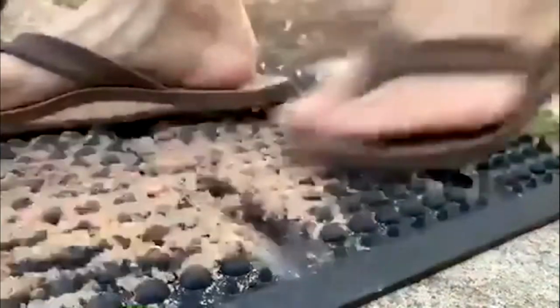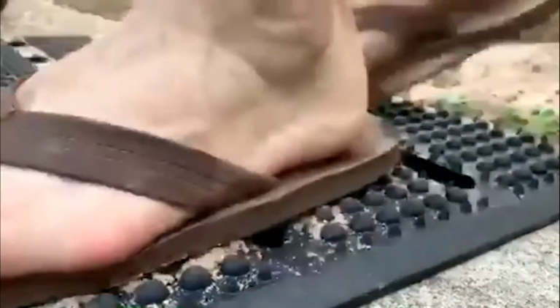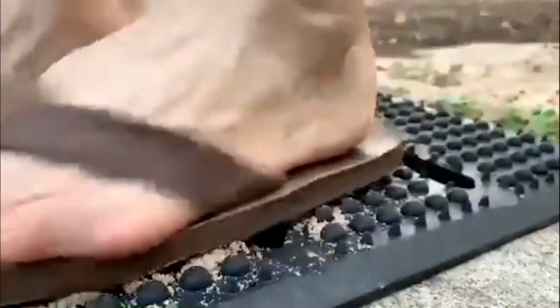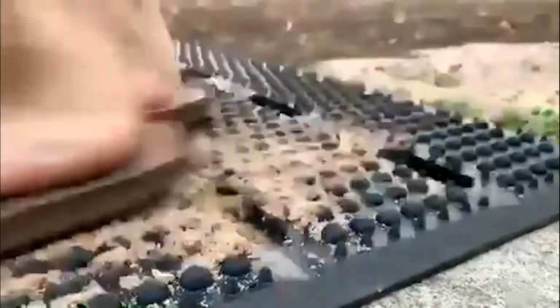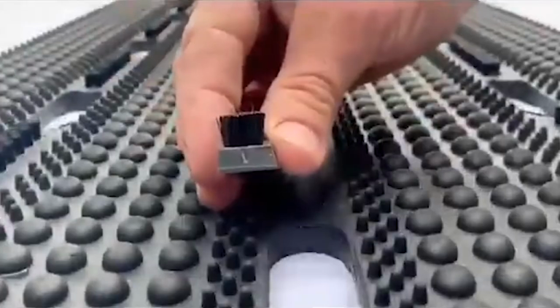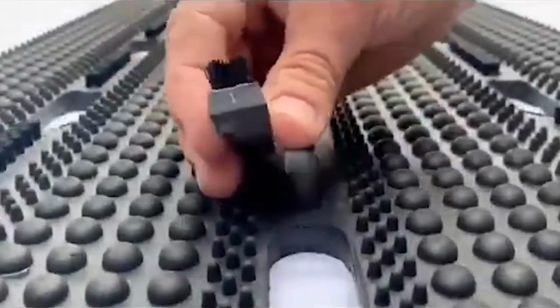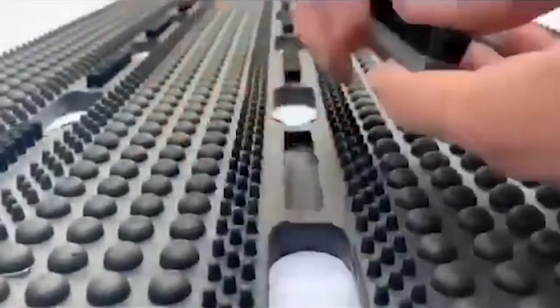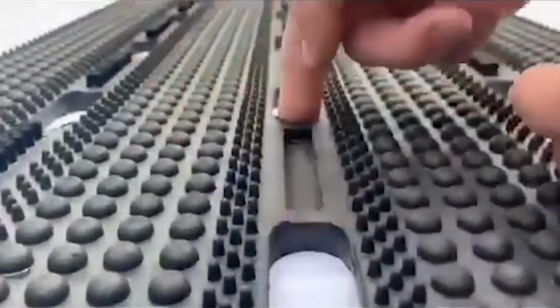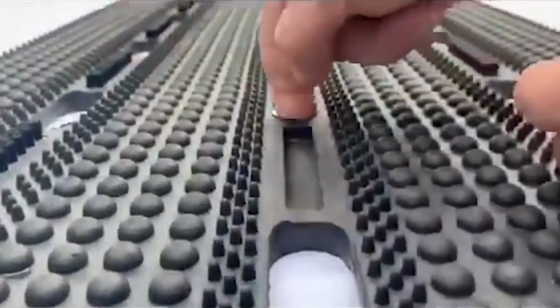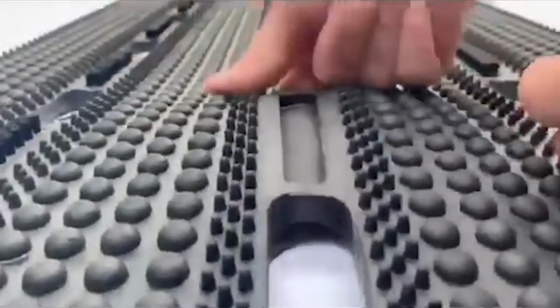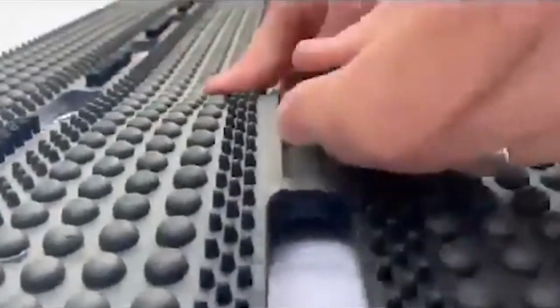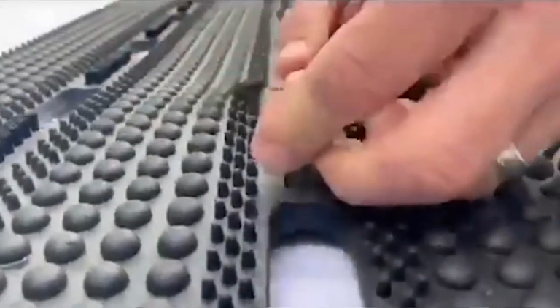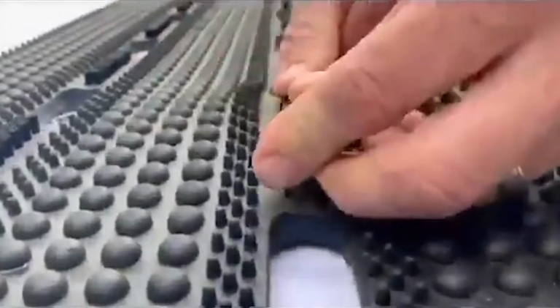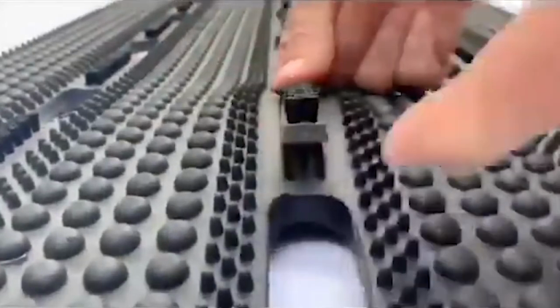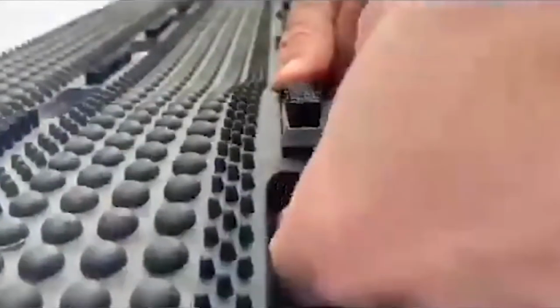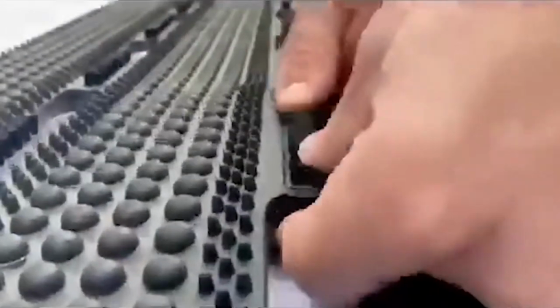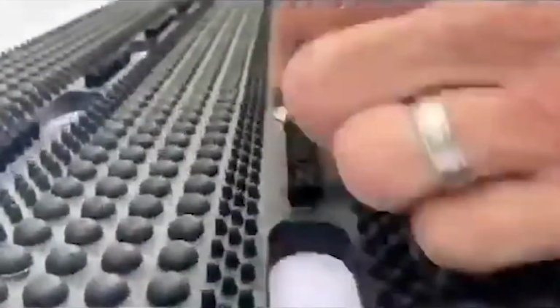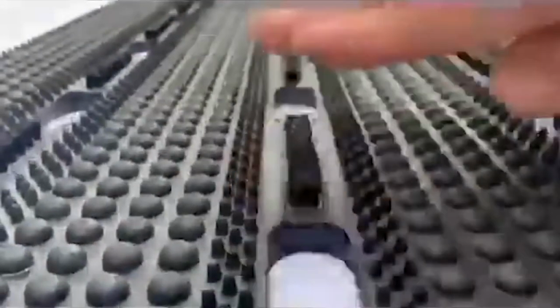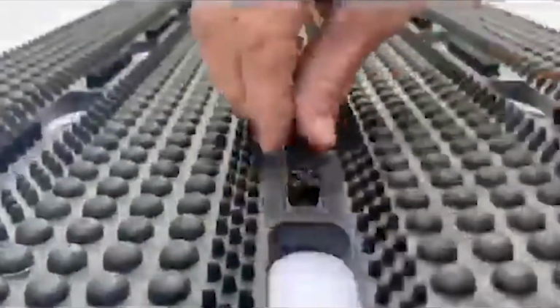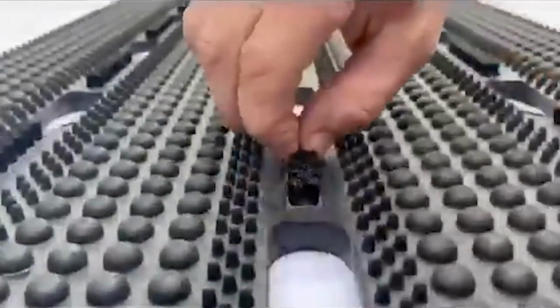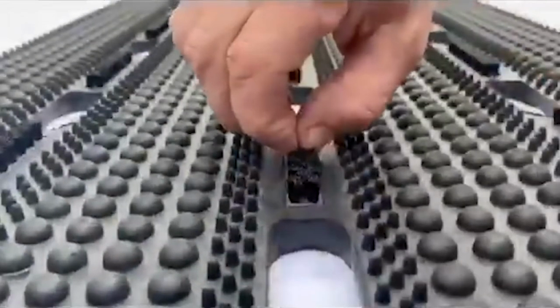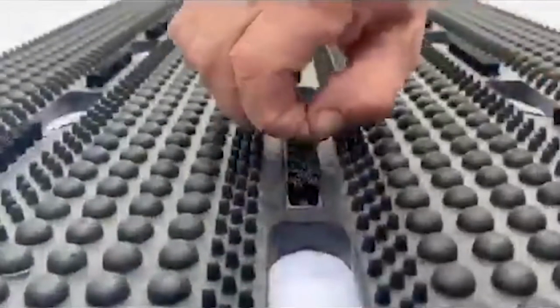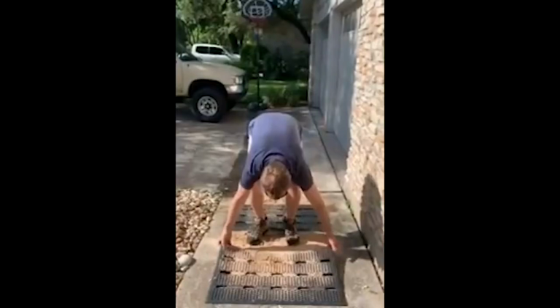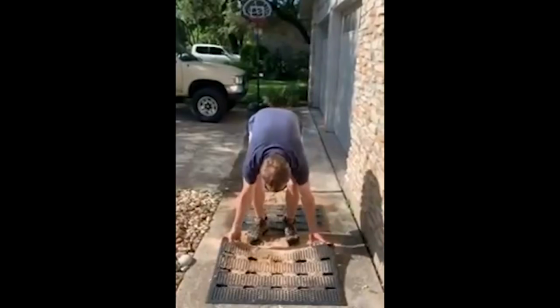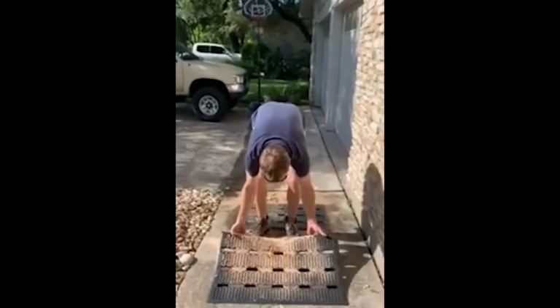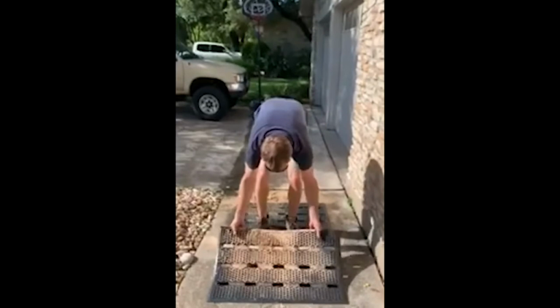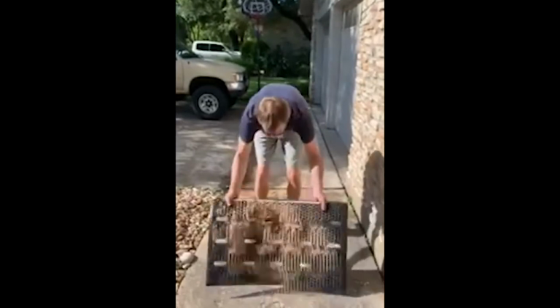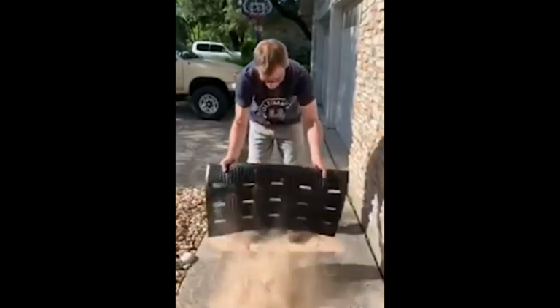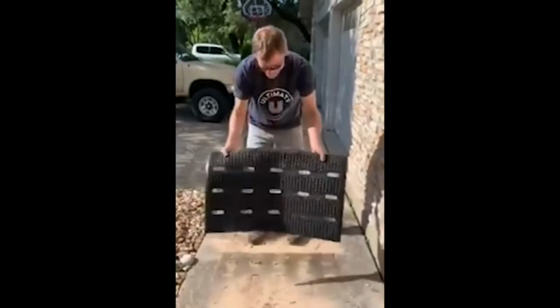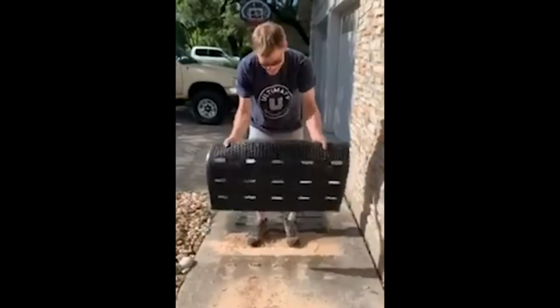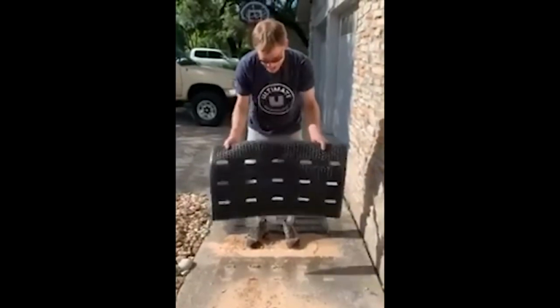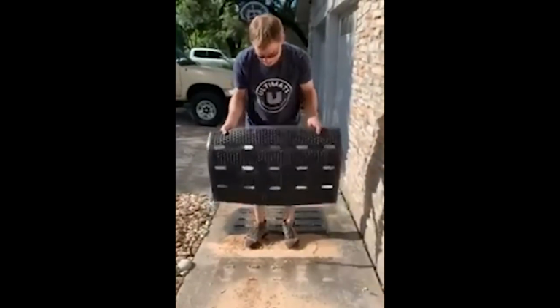Some versions of this mat give you the option of embedding brushes into the mat itself for extra scraping. These mats are unstoppable, and maintenance is easy — just pick the mat up and shake it off. You can hose it down periodically as well.